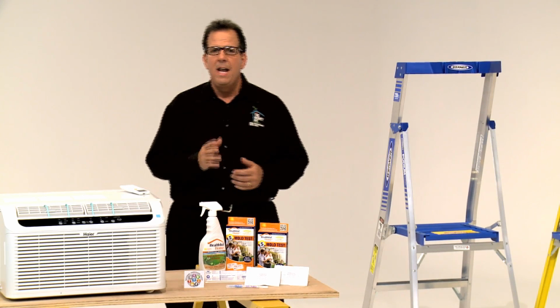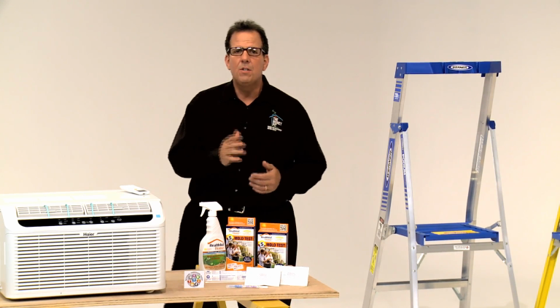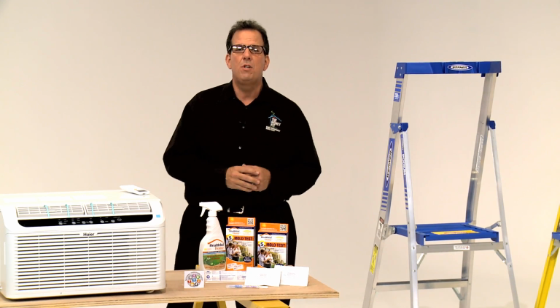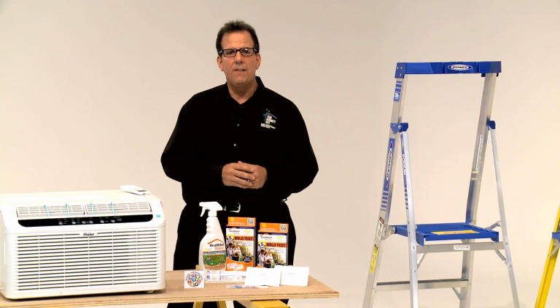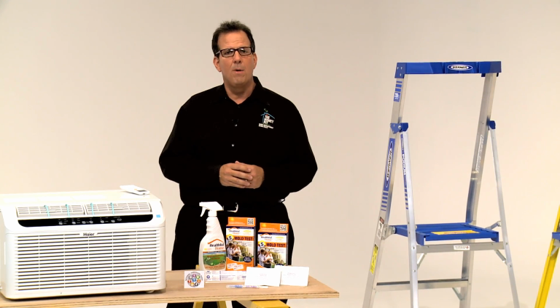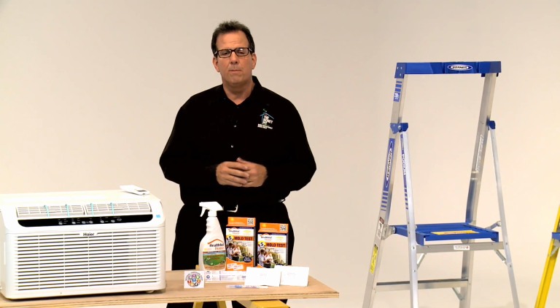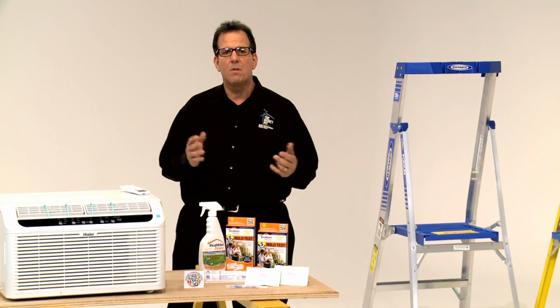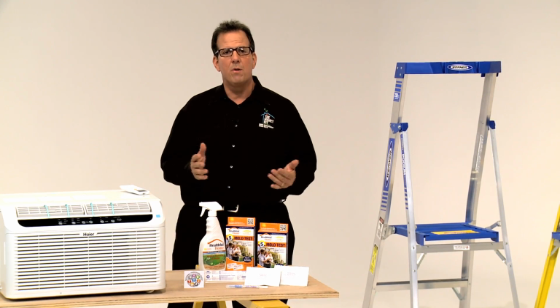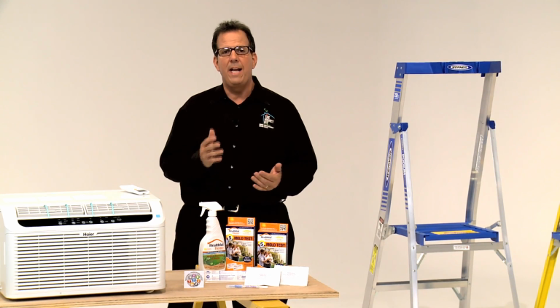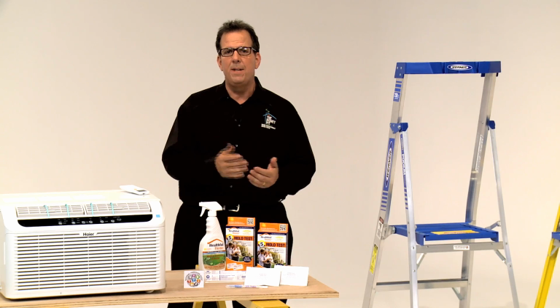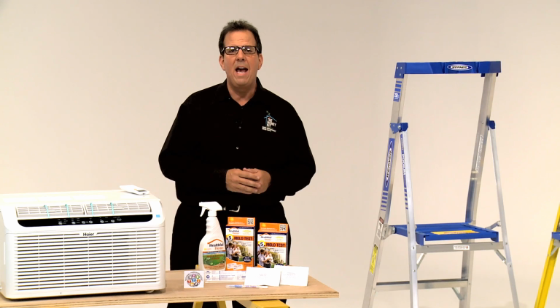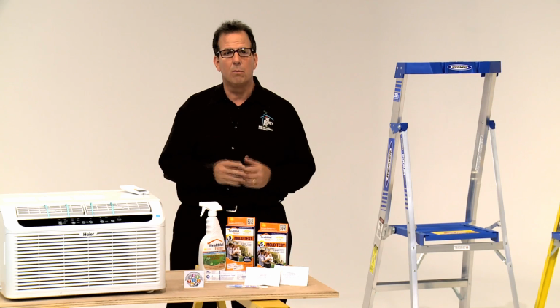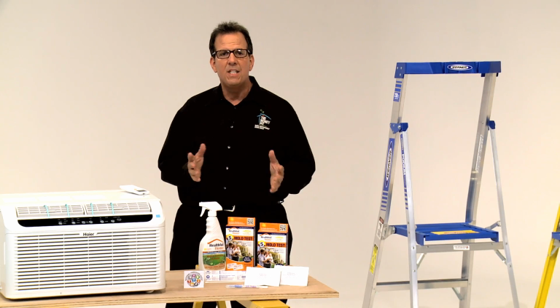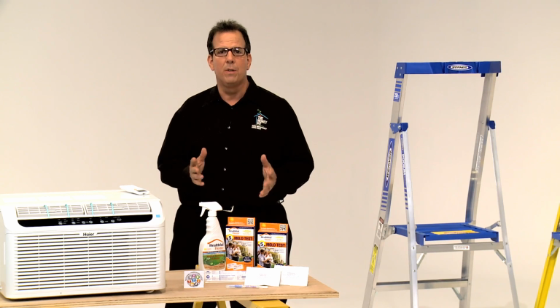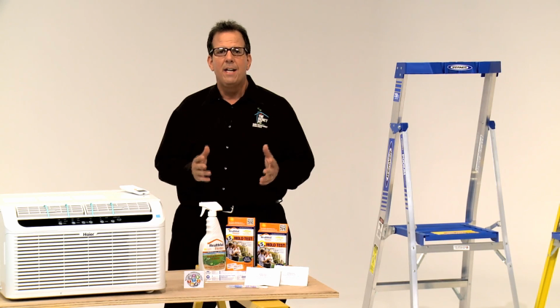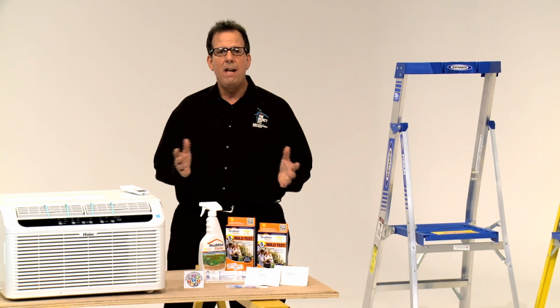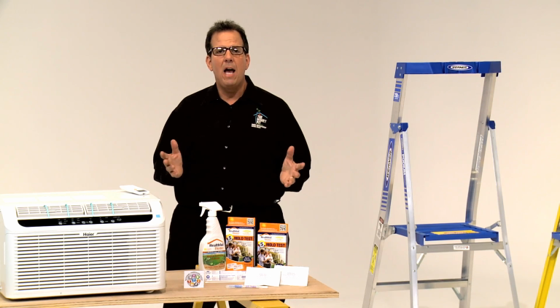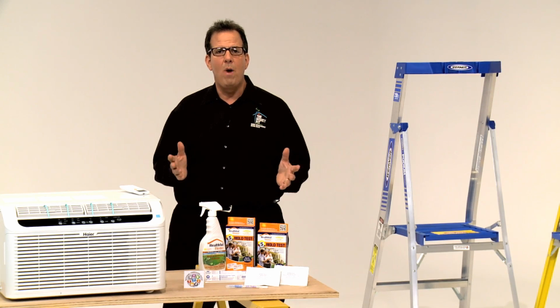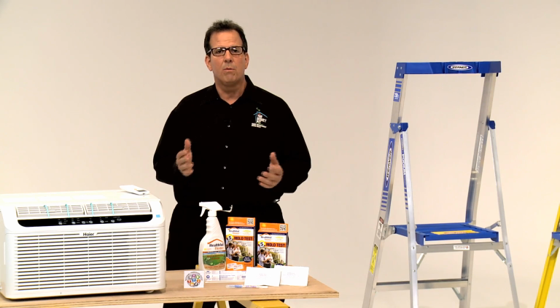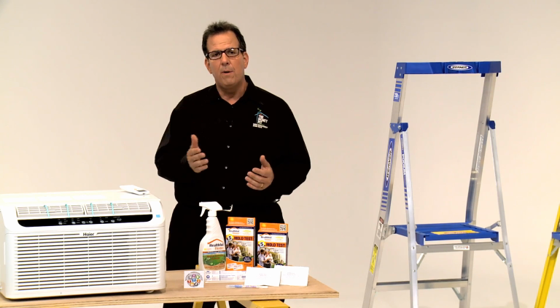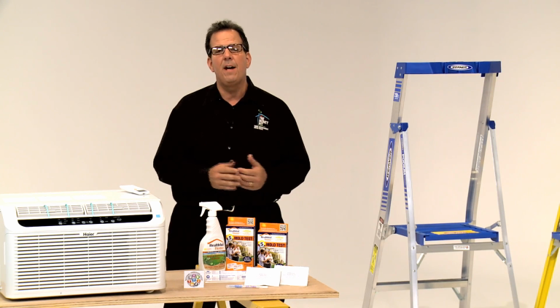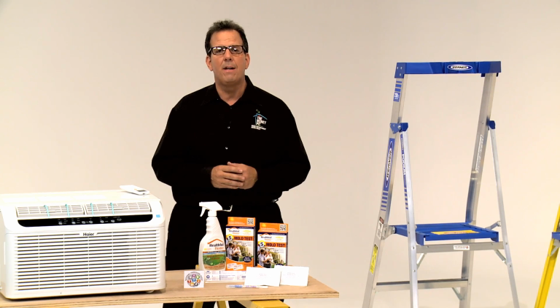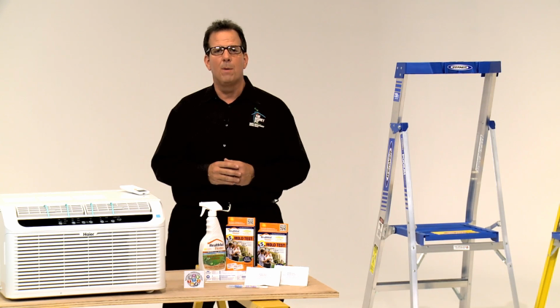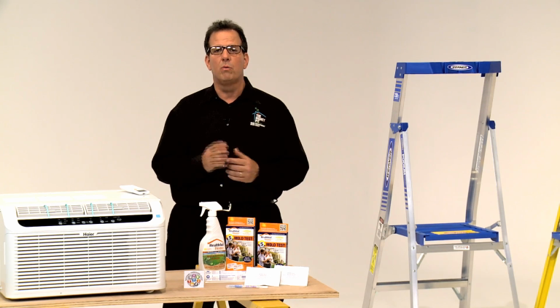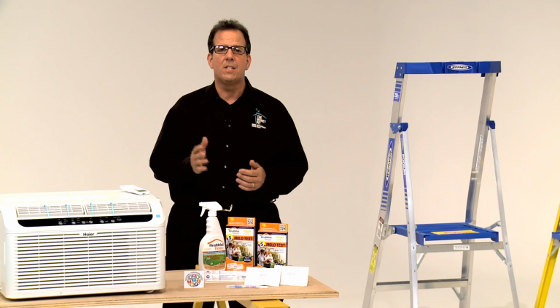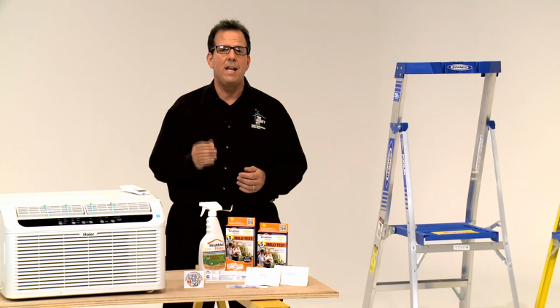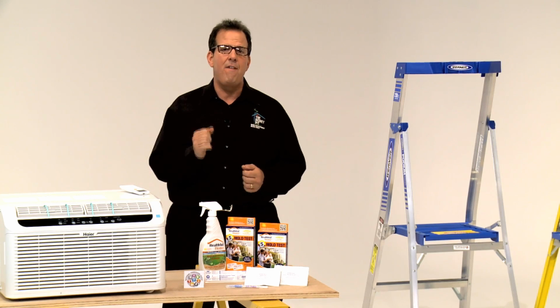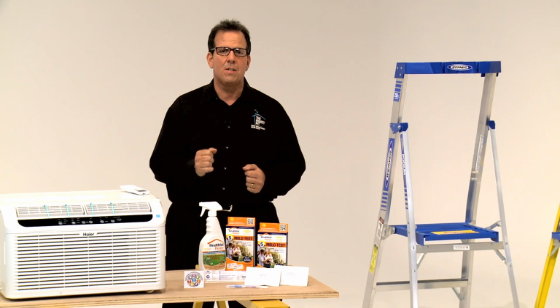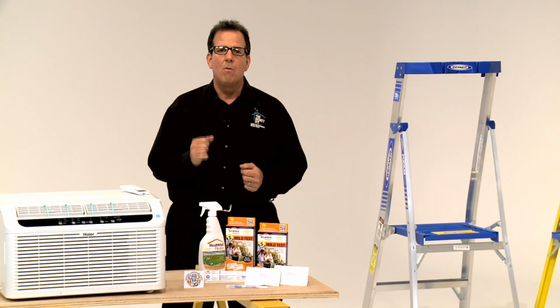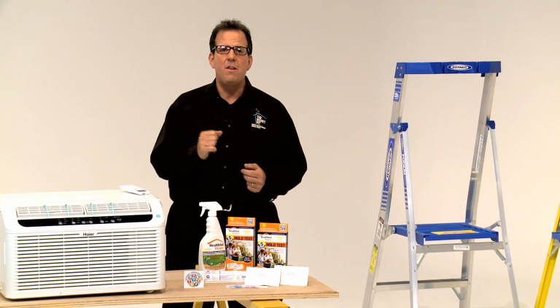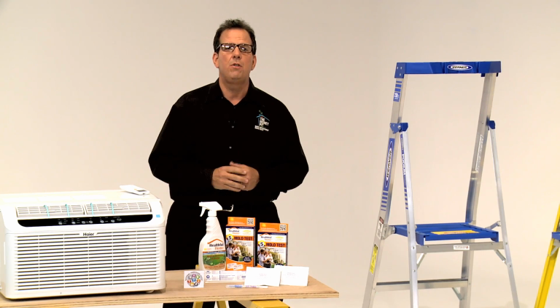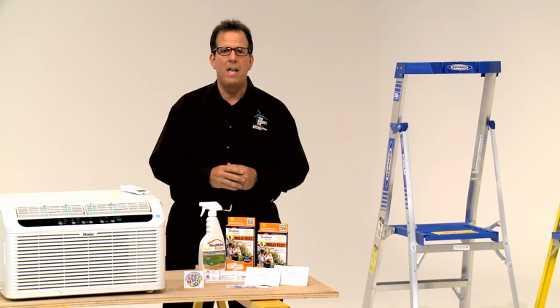If you see what you believe to be mold, or perhaps you're wondering if an ailment you have could relate to mold, you don't have time to wait. You really want to find out if mold really exists — and fast. Well, now you can do just that.